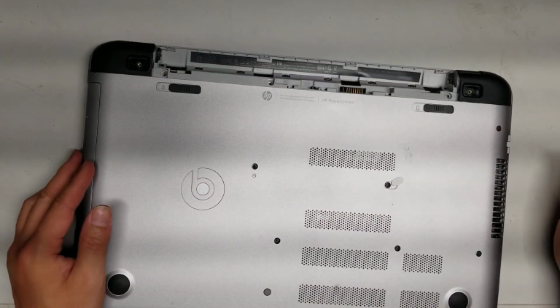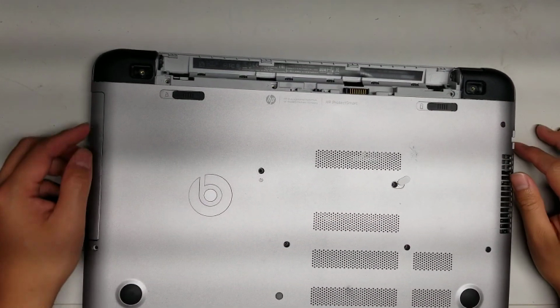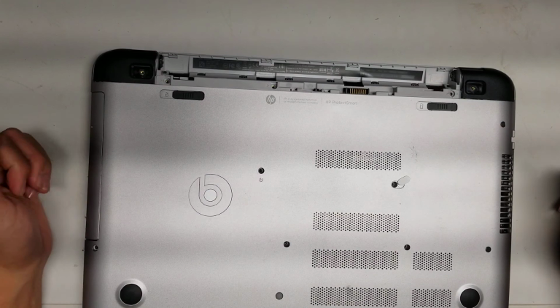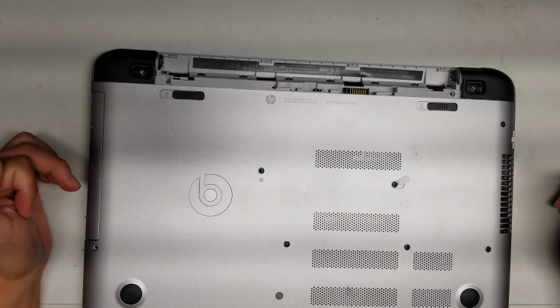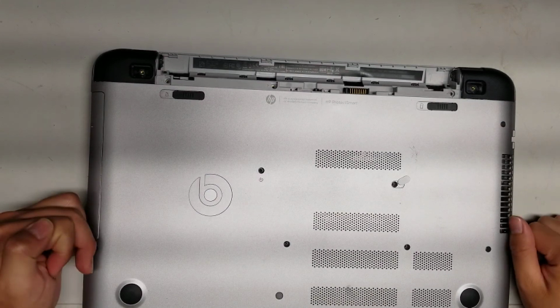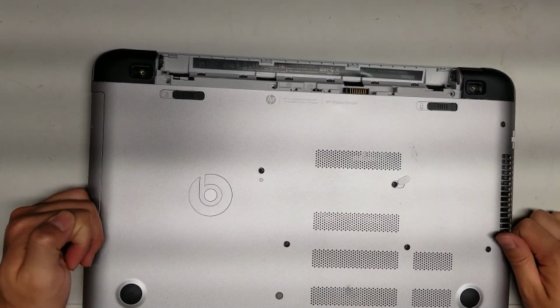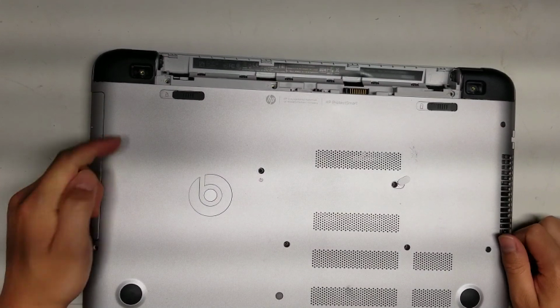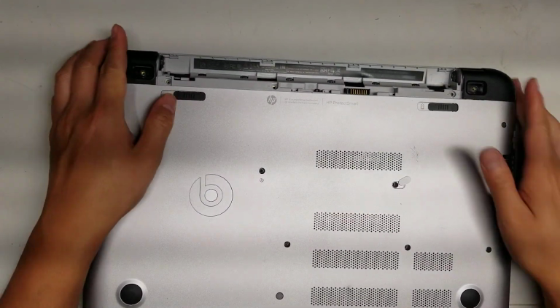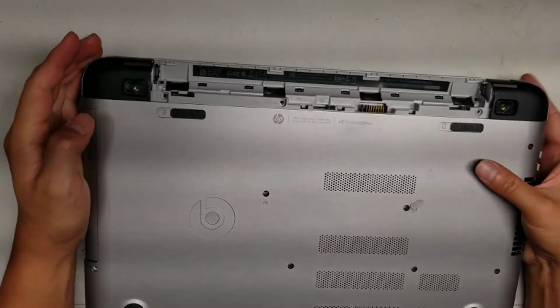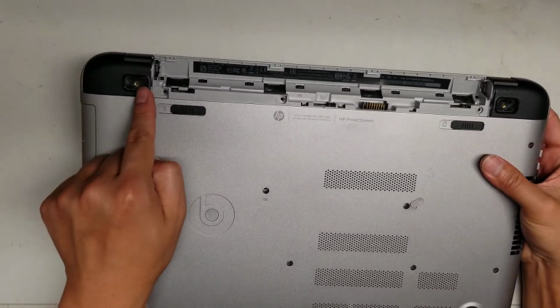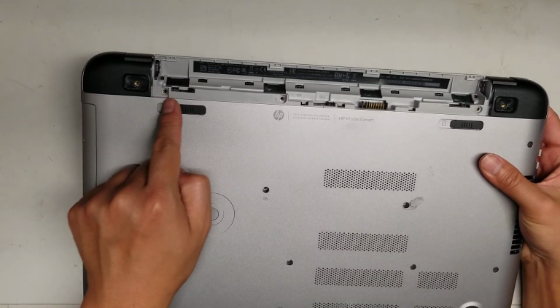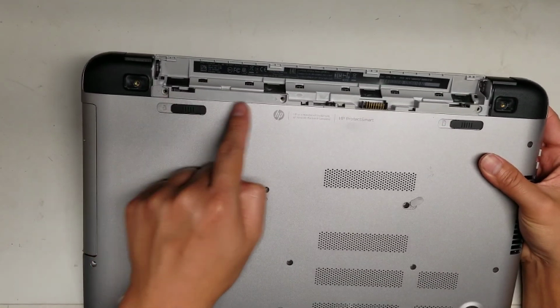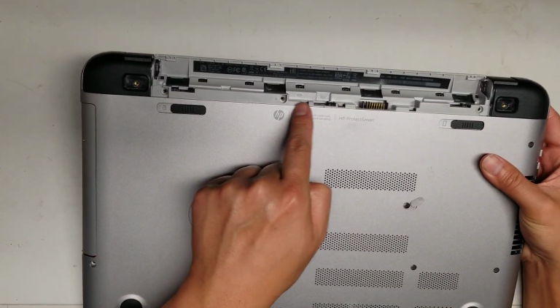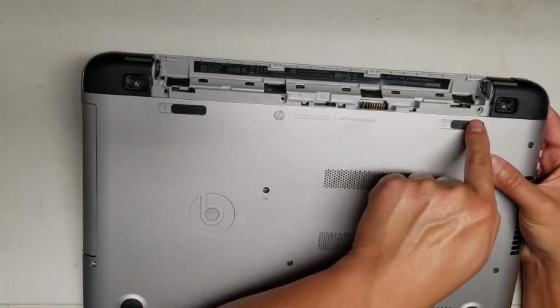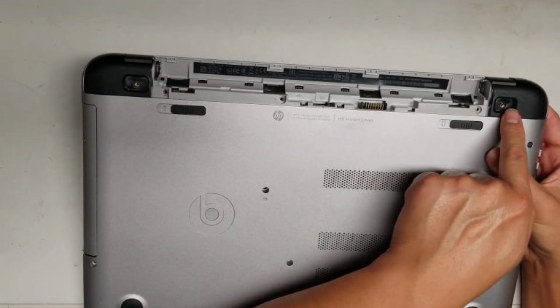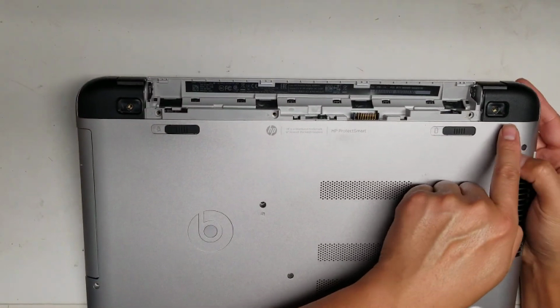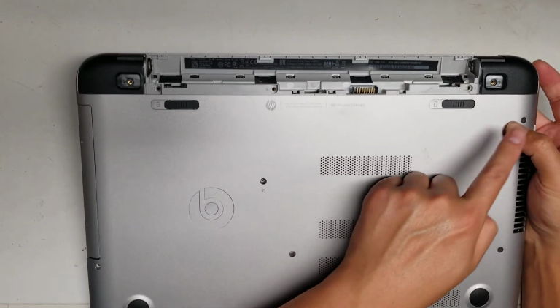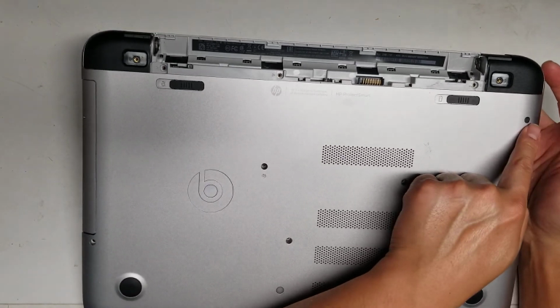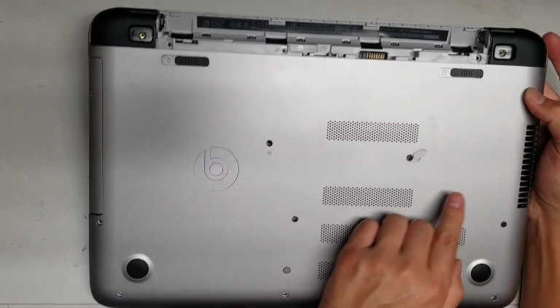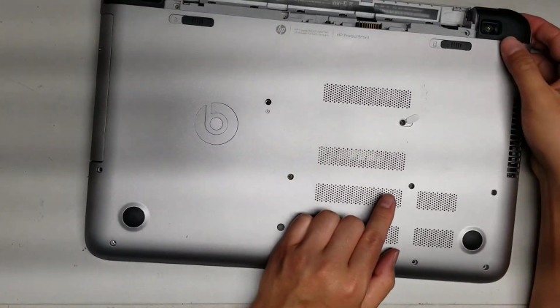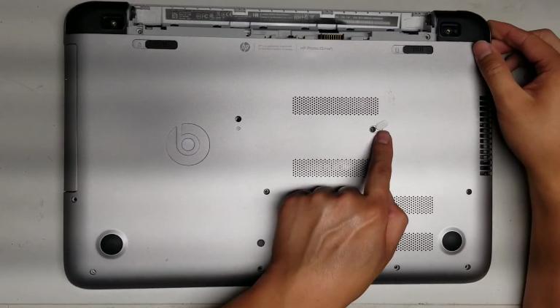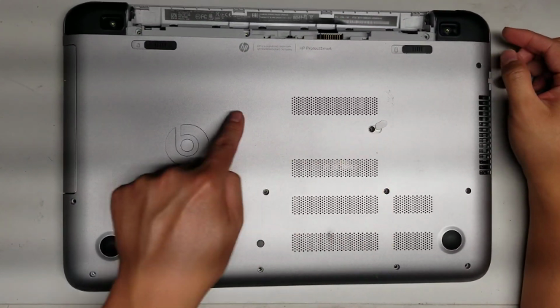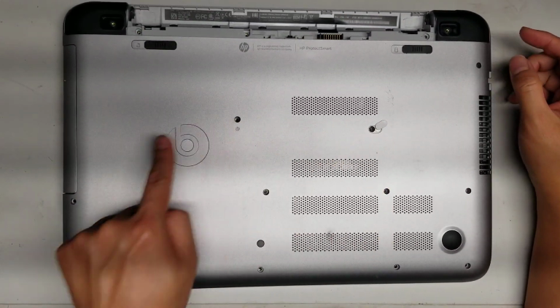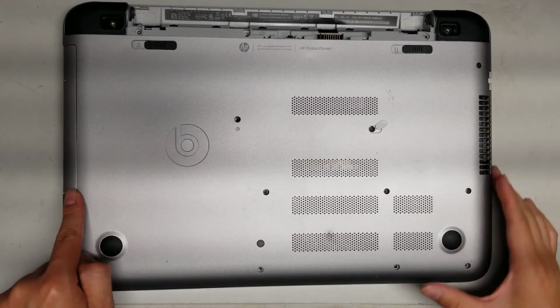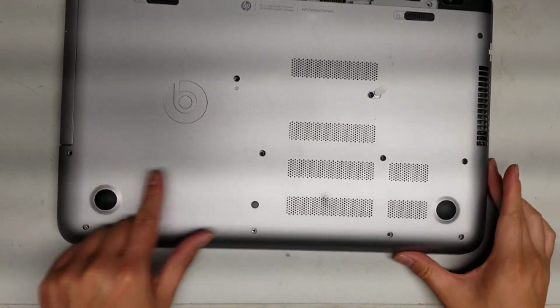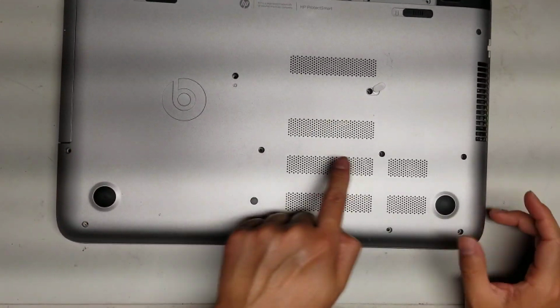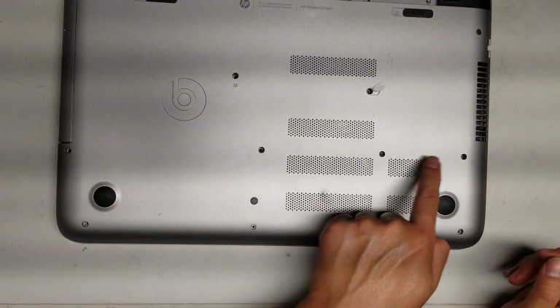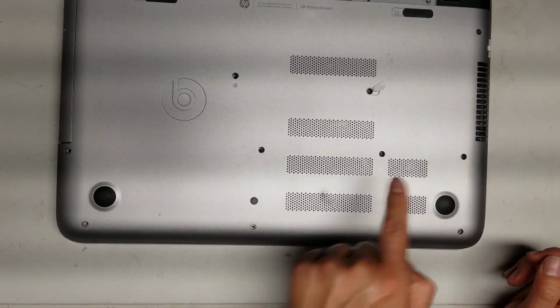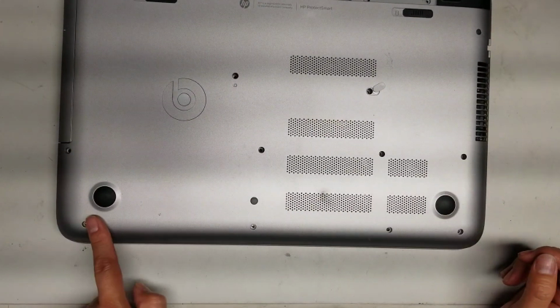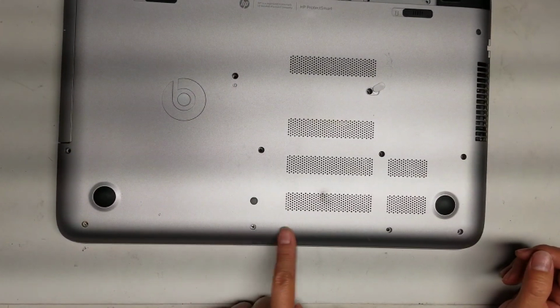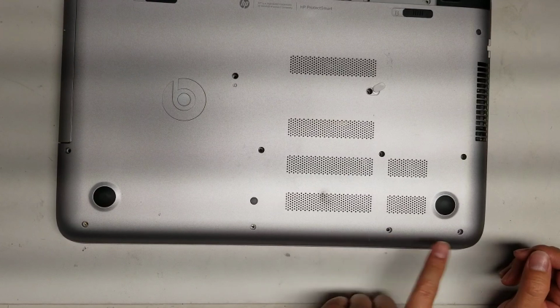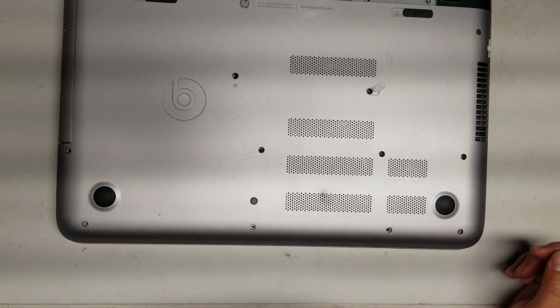Once you remove those, then you've got to take all the screws out. There are 1, 2, 3, 4, 5, 6, 7, 8, 9, 10, 11, 12, 13, 14, 15, 16 screws total.